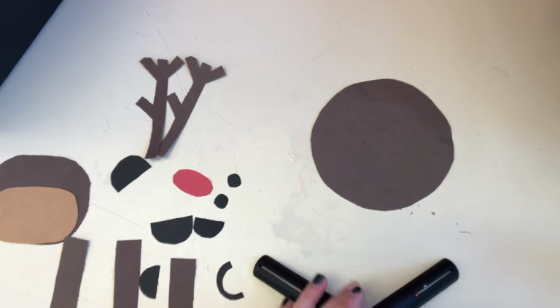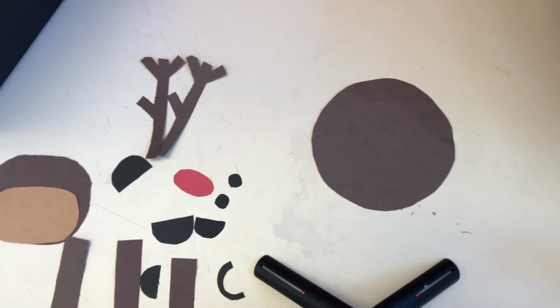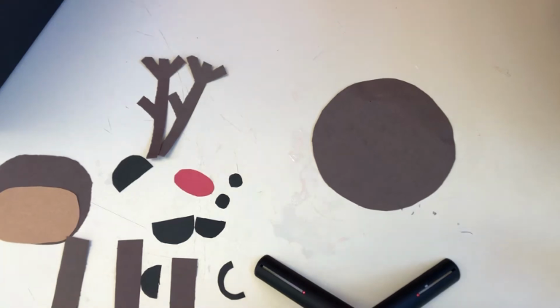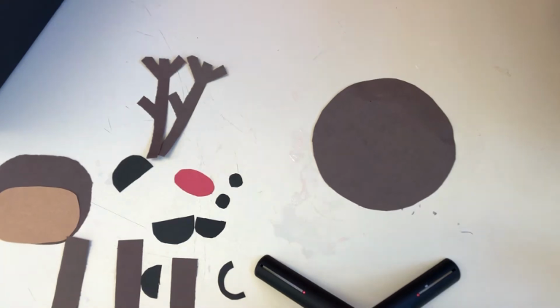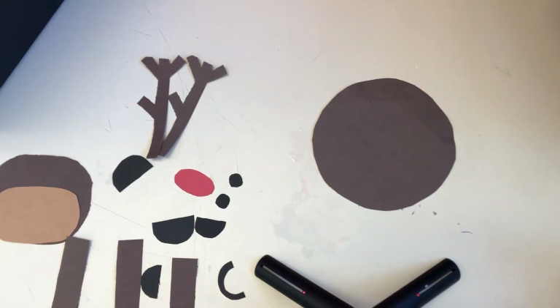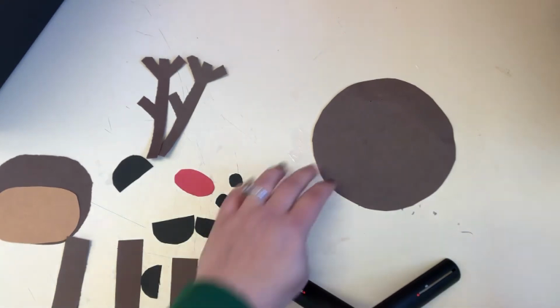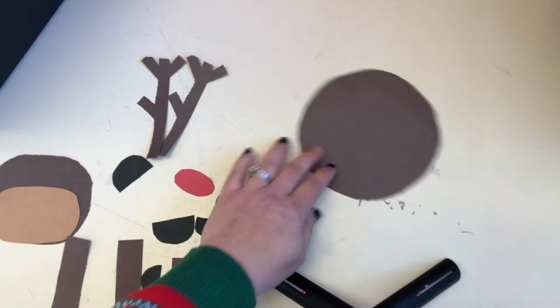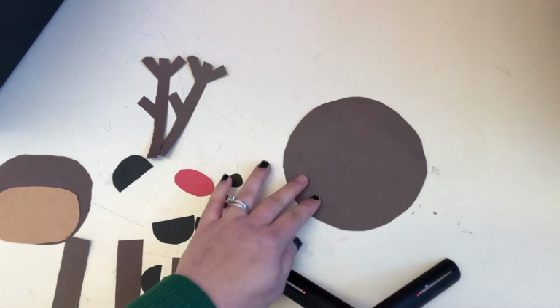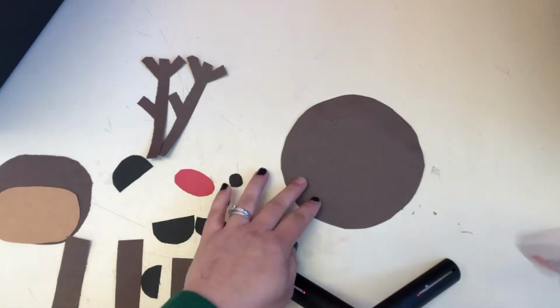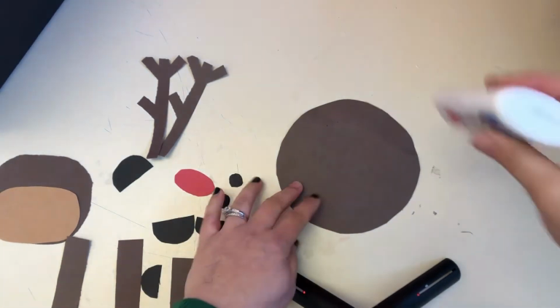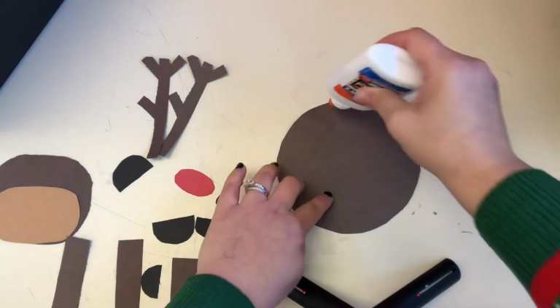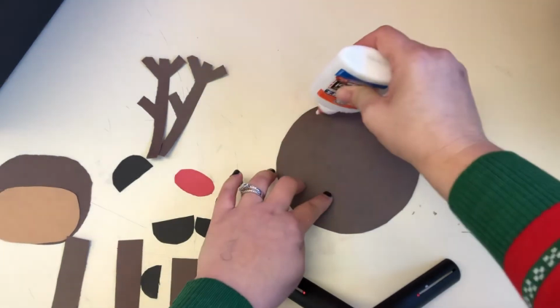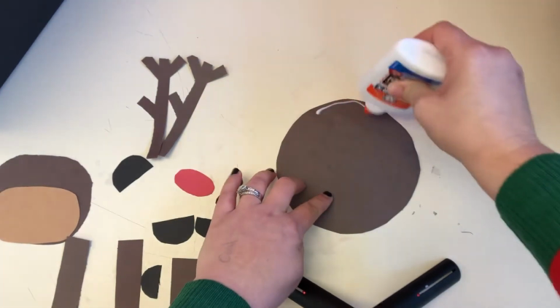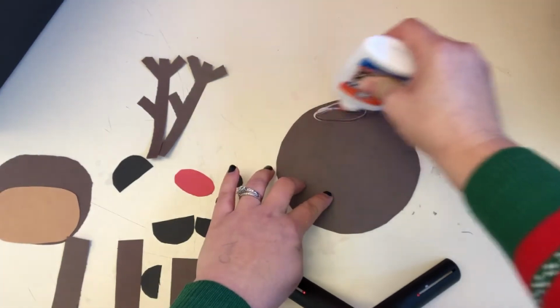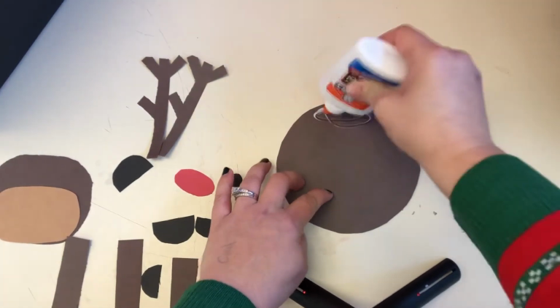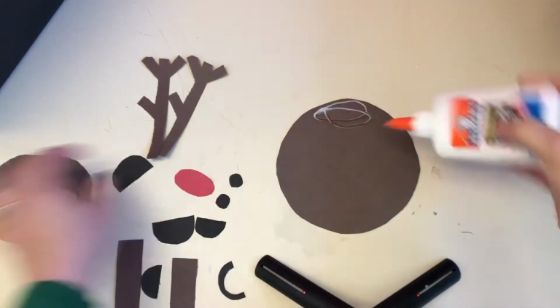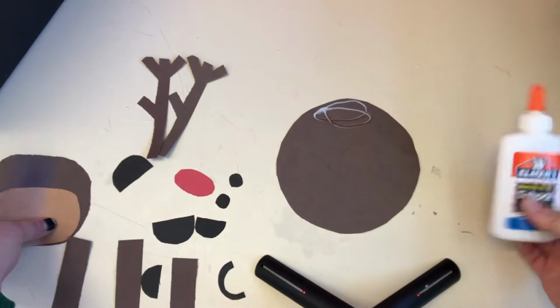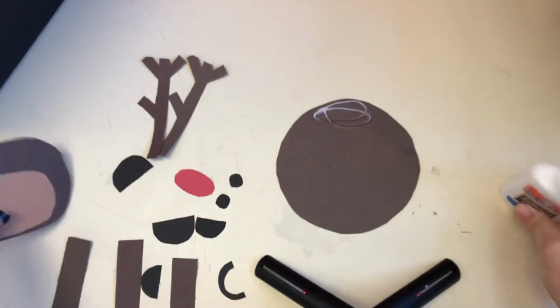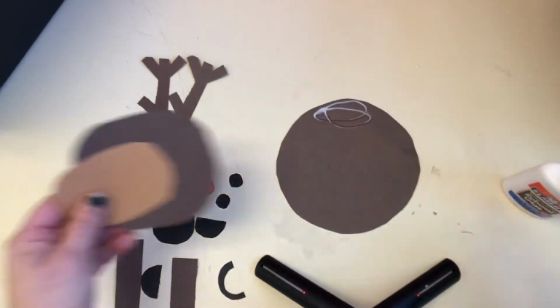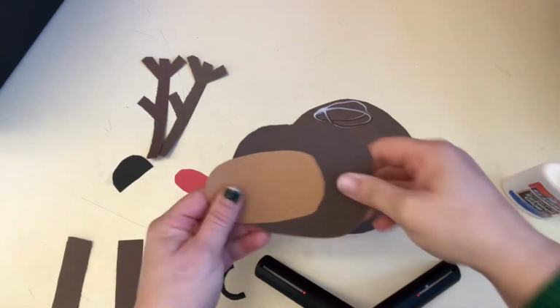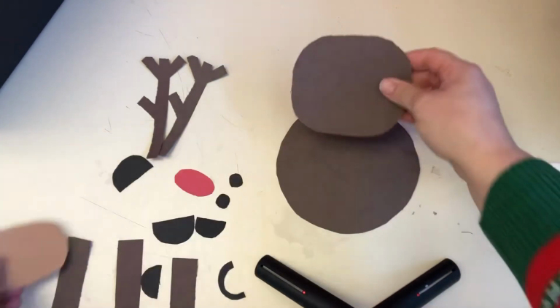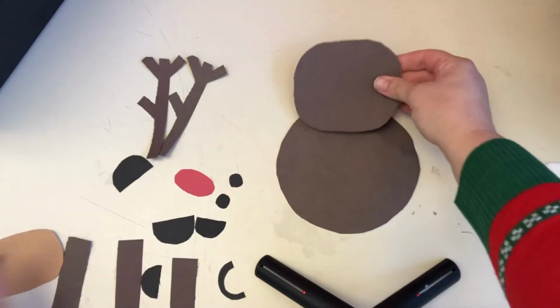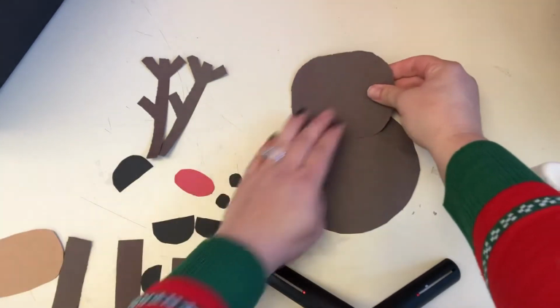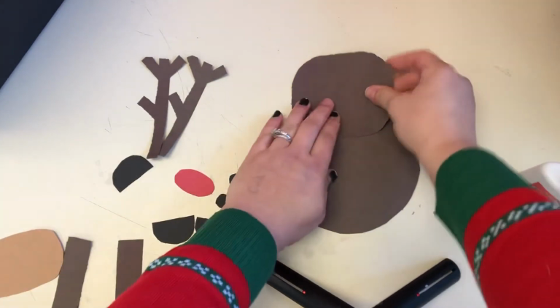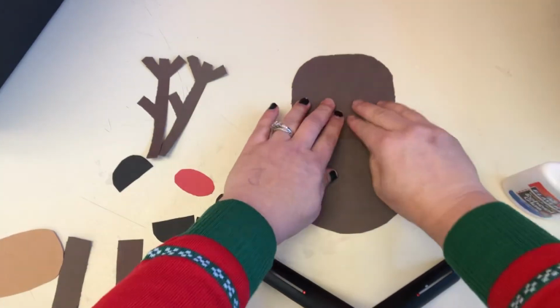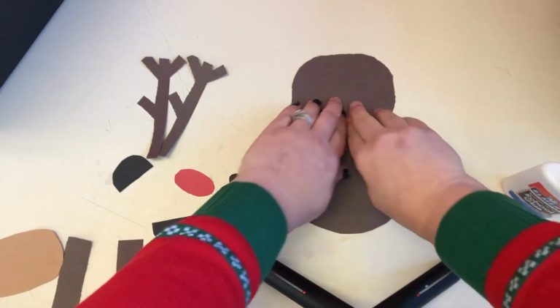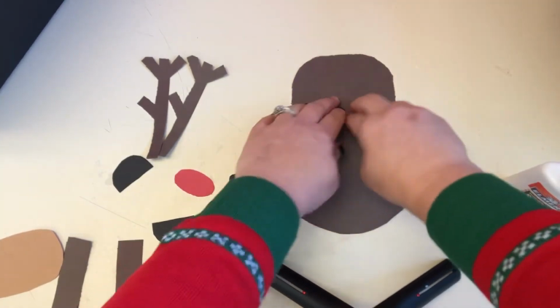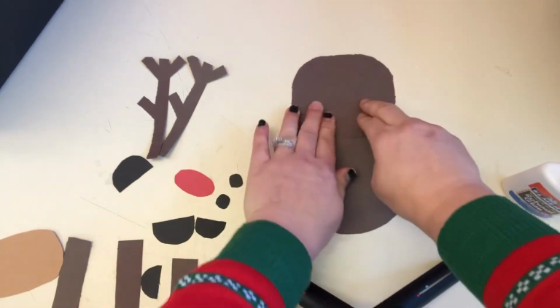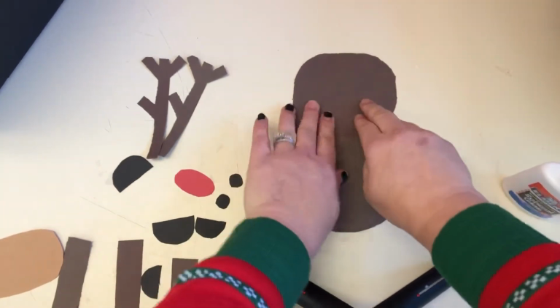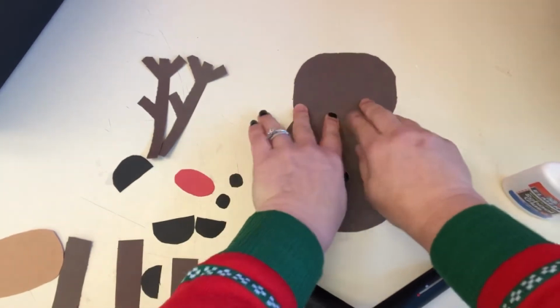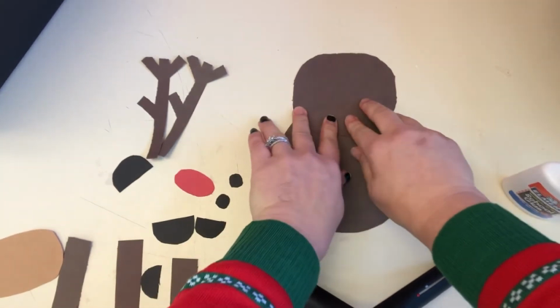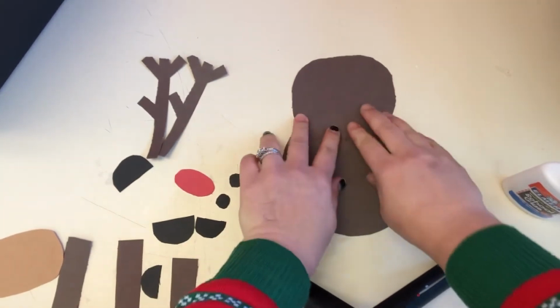Let's make a reindeer! We have our reindeer body and we're gonna put glue on the top and take our dark brown kind of oval piece and put him on top.